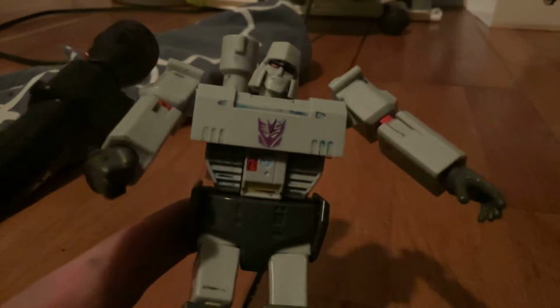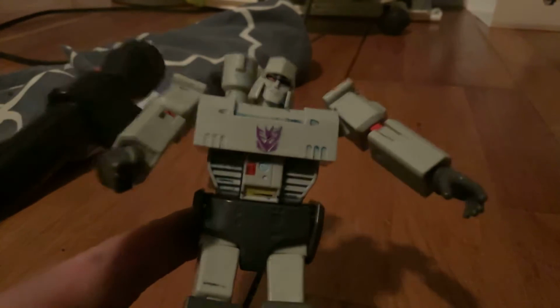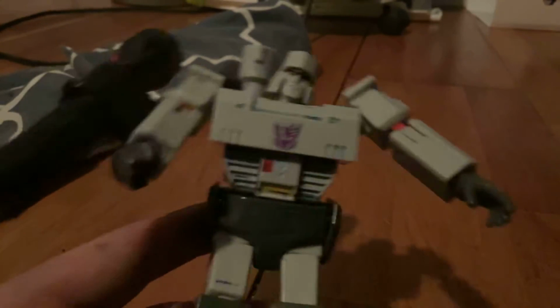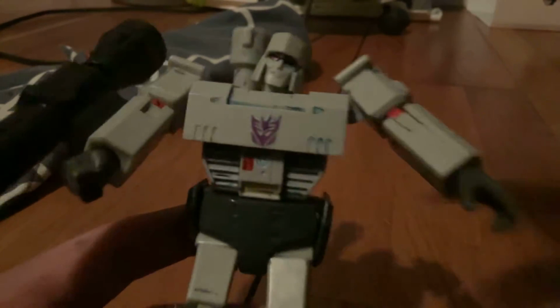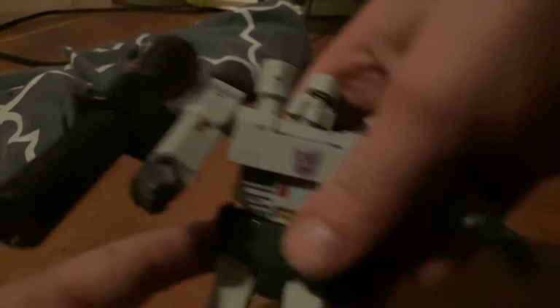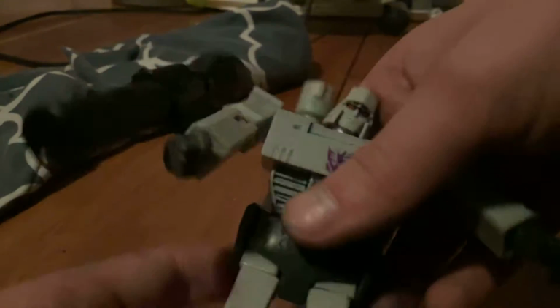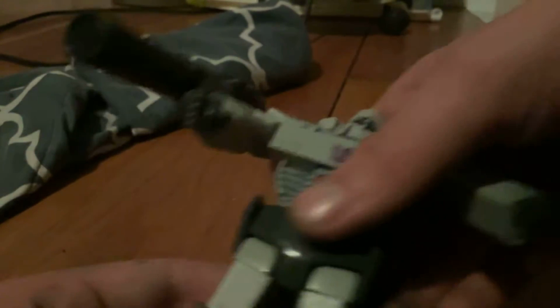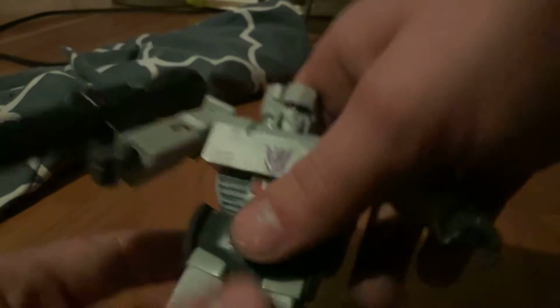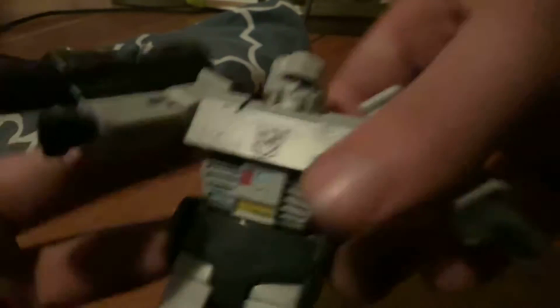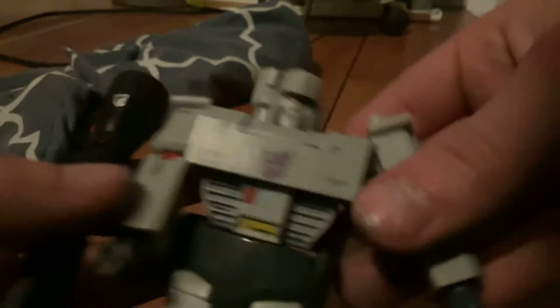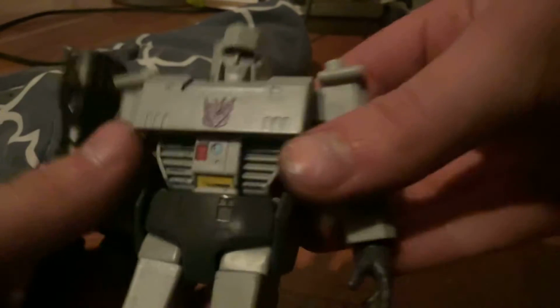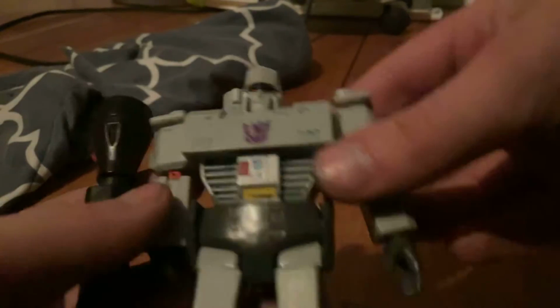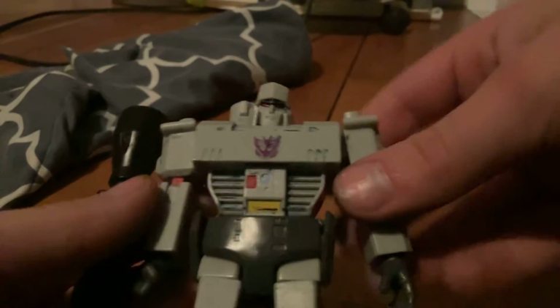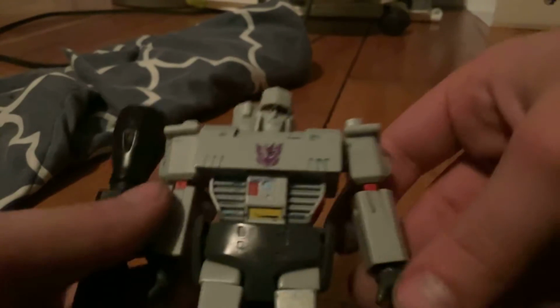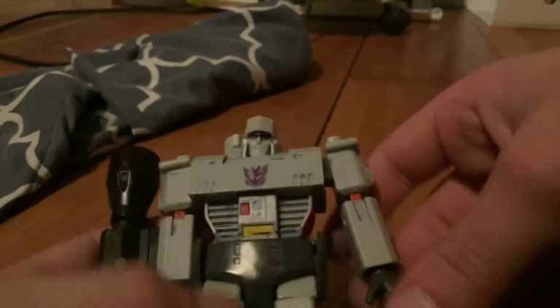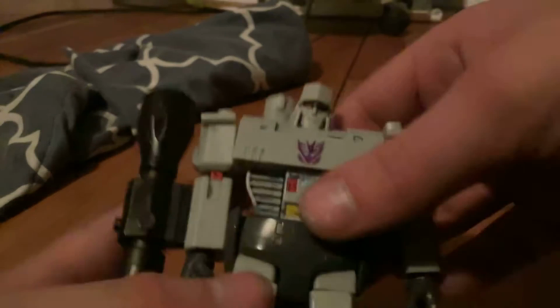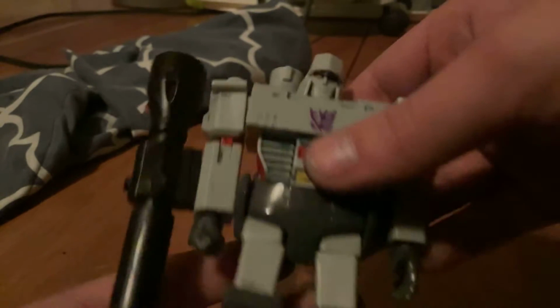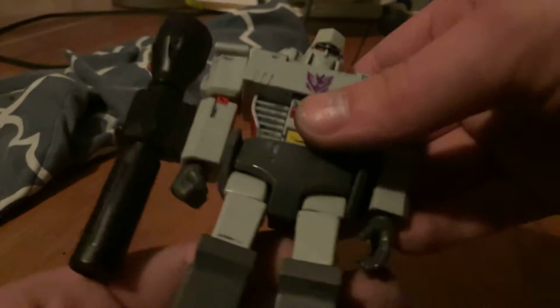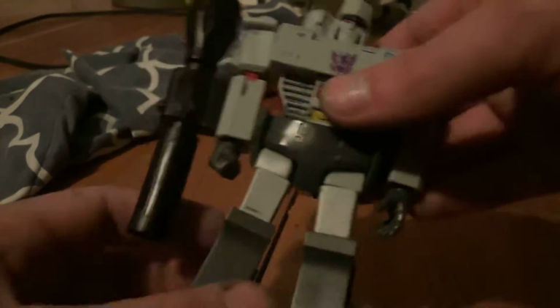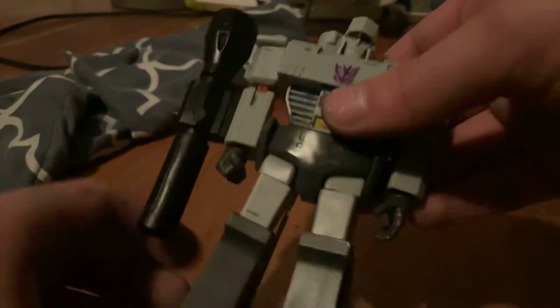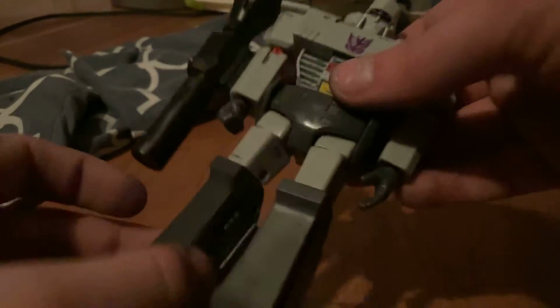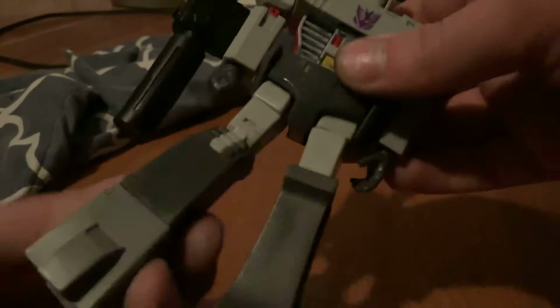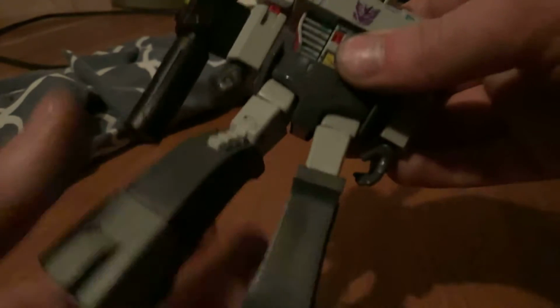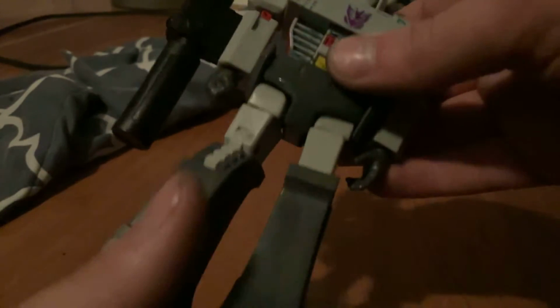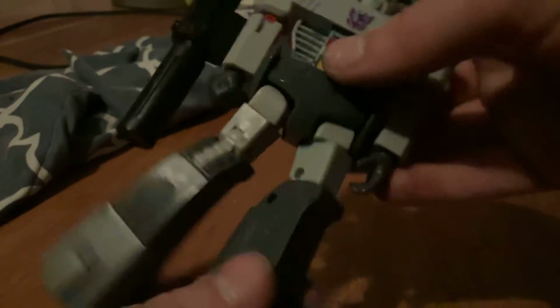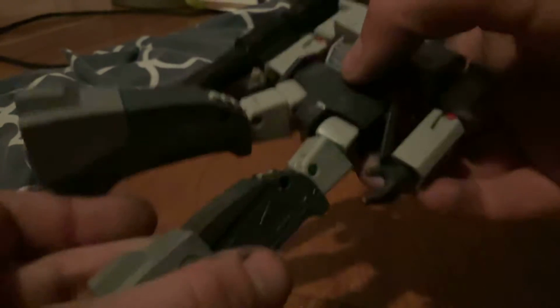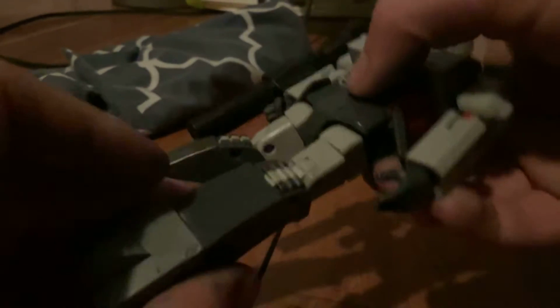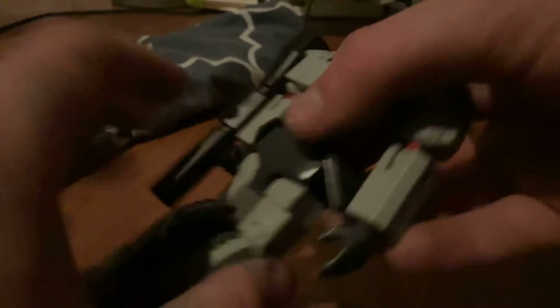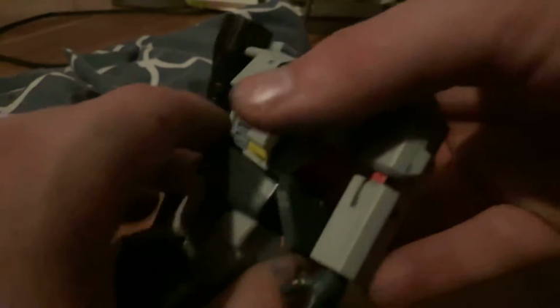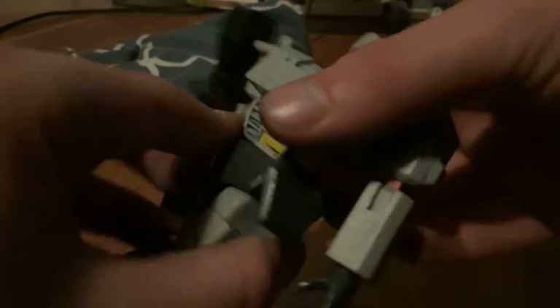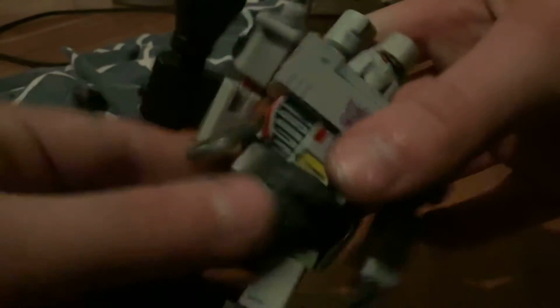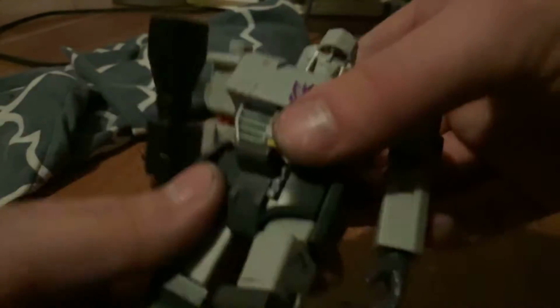Anyways, I'm going to show how to make our ED Megatron look like the original toy — flip around the legs and do this.